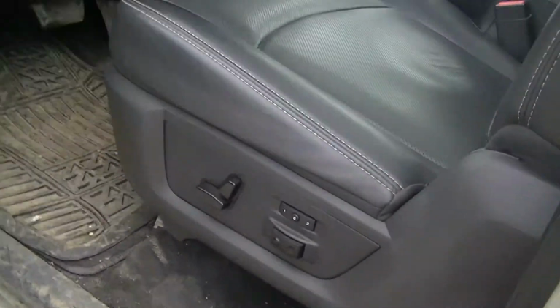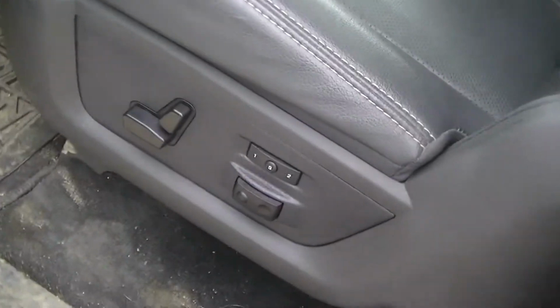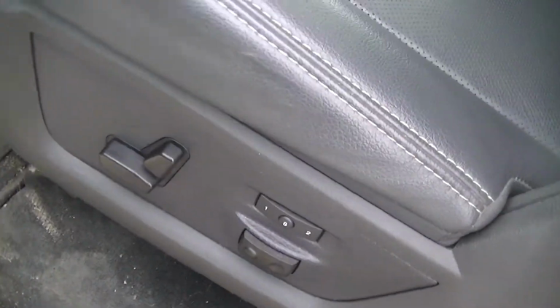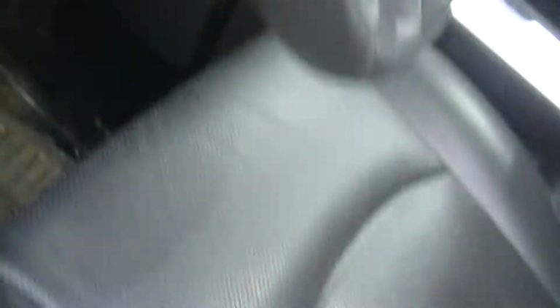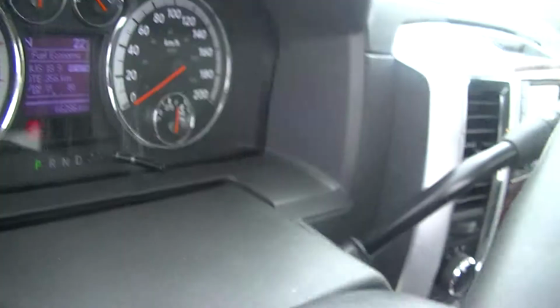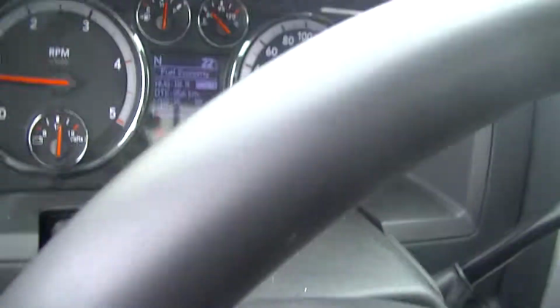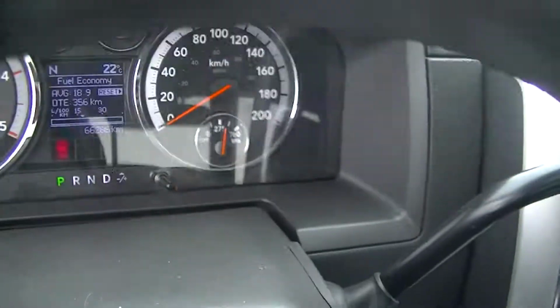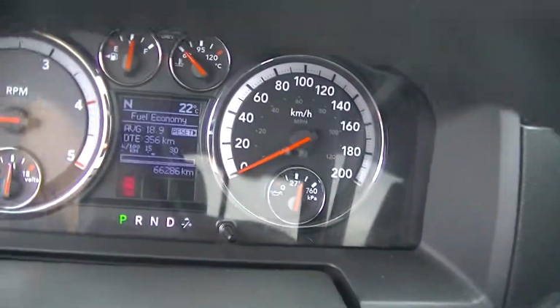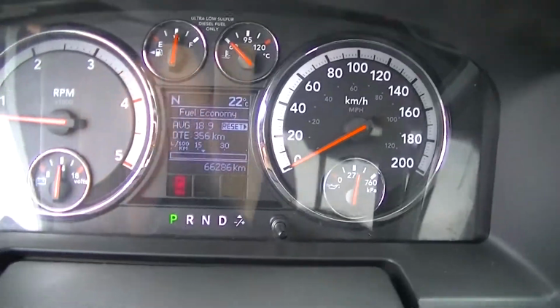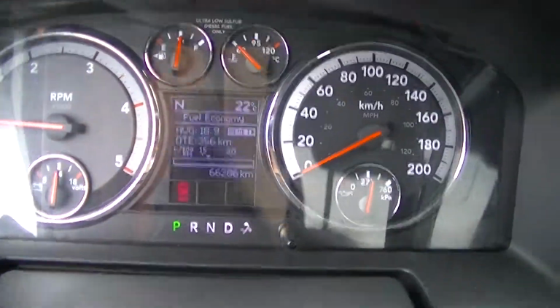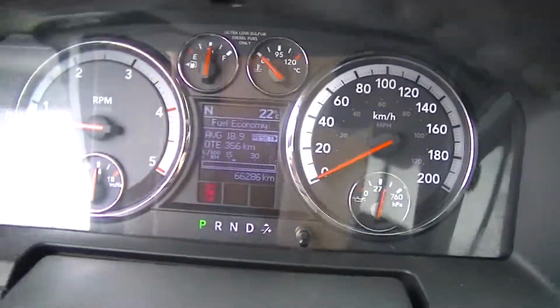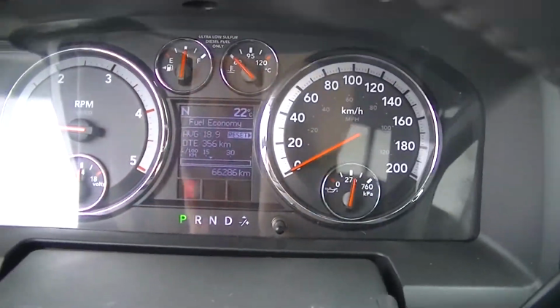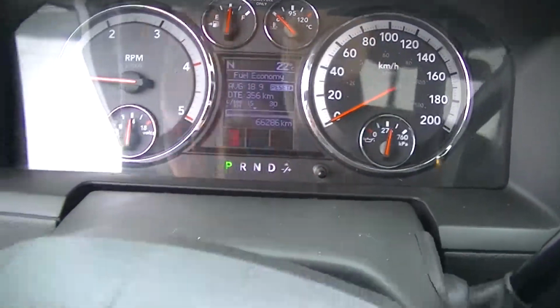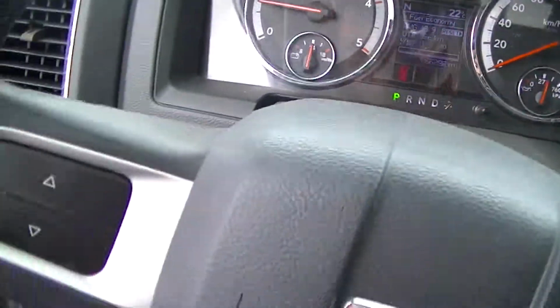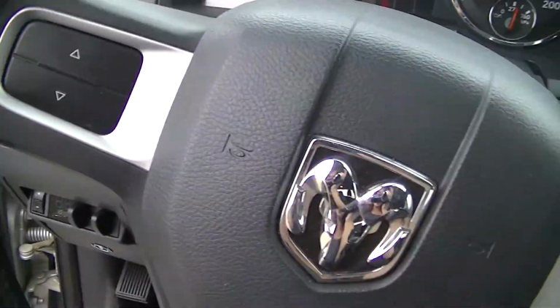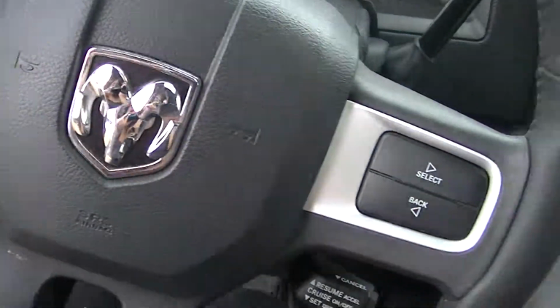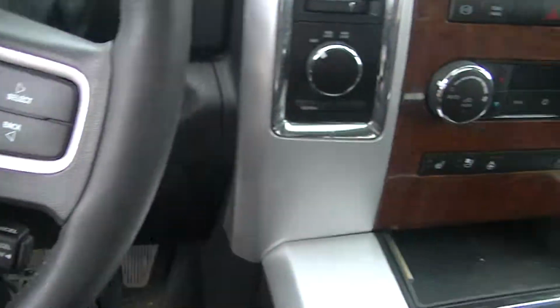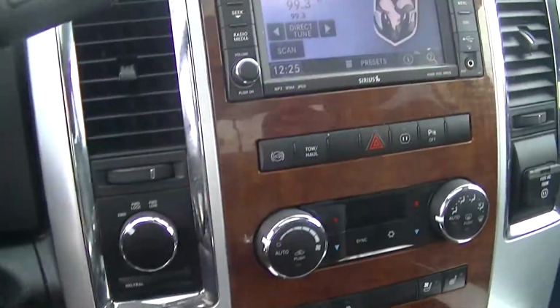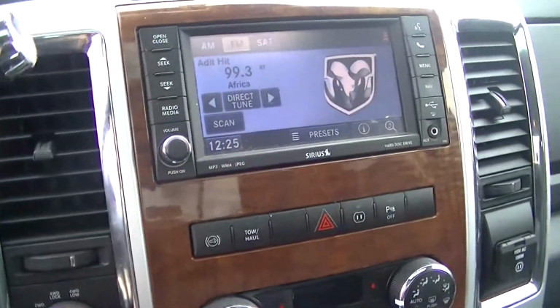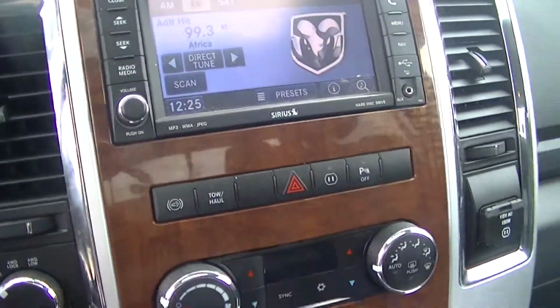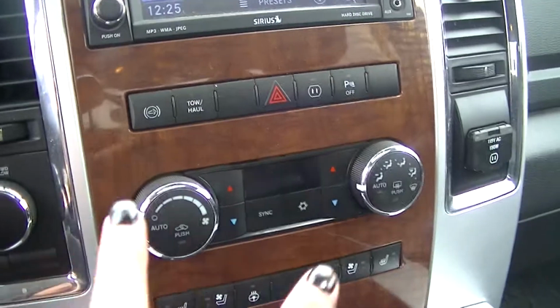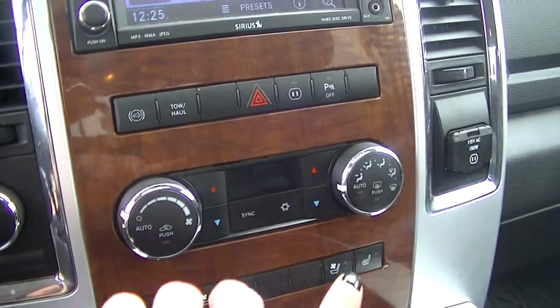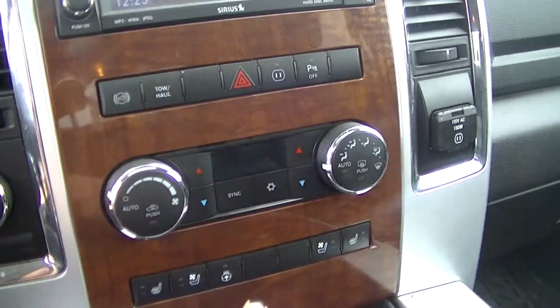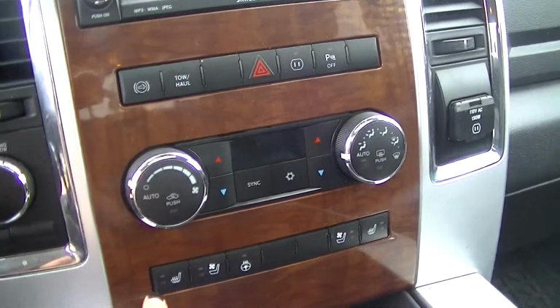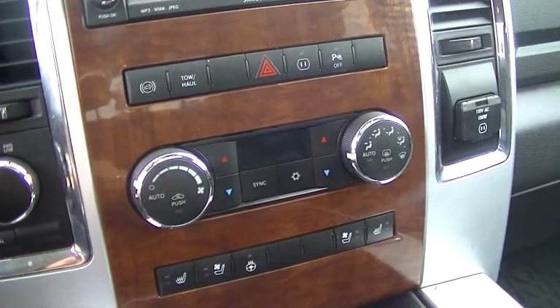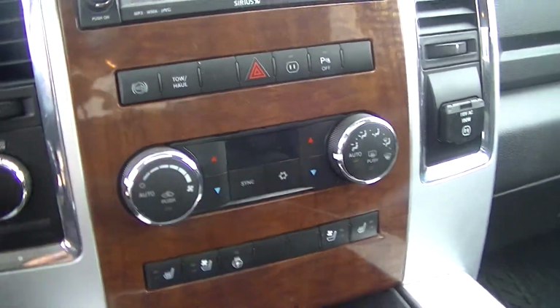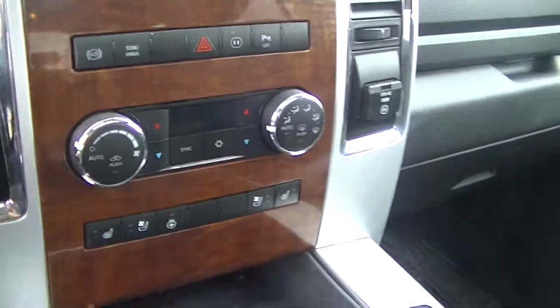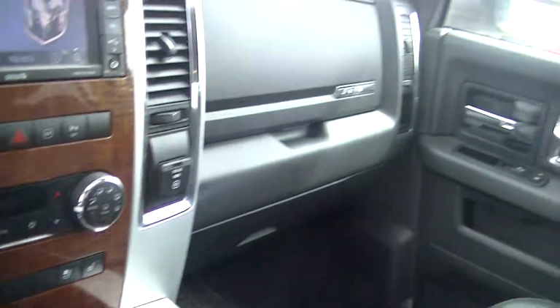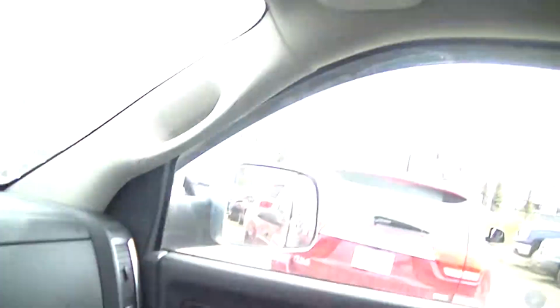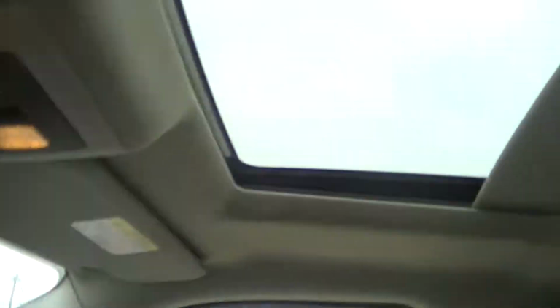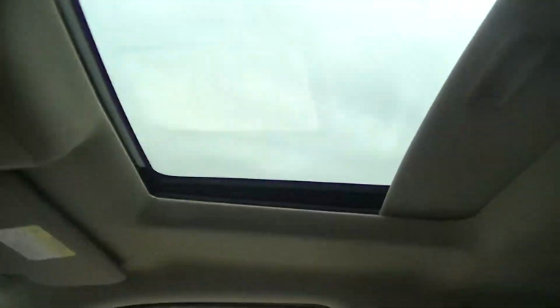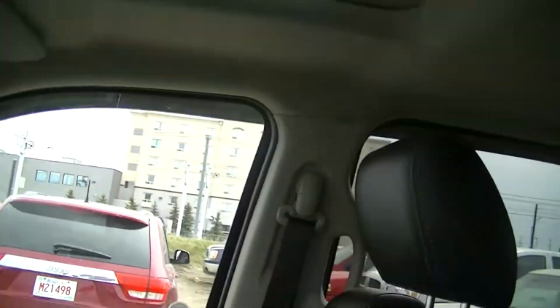We've got automatic seats, just a little over 66,000 kilometers, controls from the steering wheel, your media center, dual climate control, heated and ventilated seats on both sides, and a sunroof.